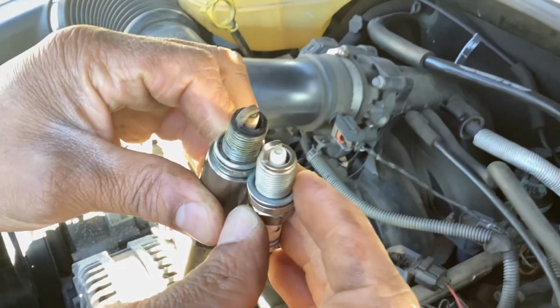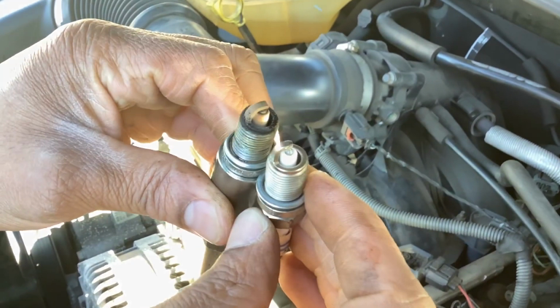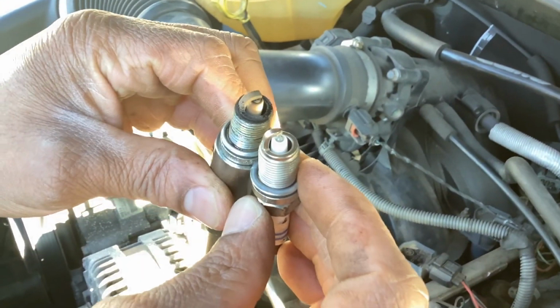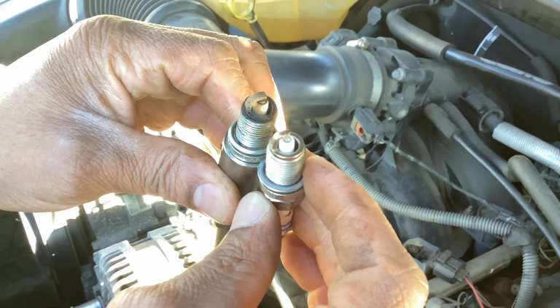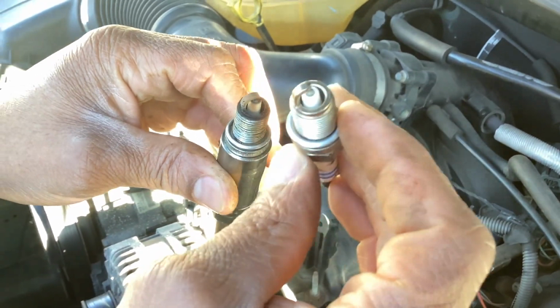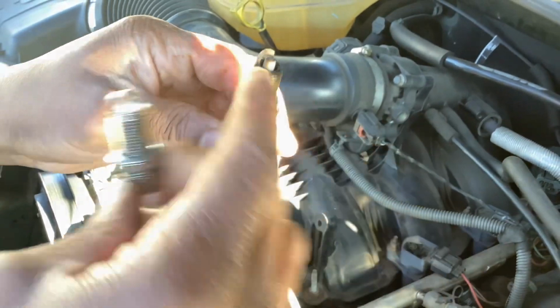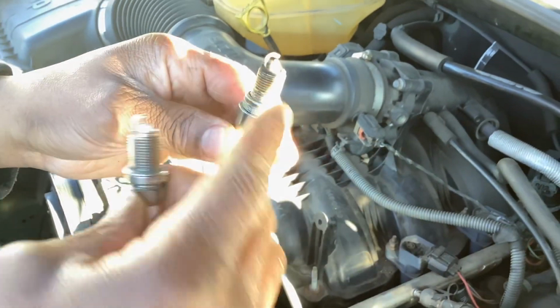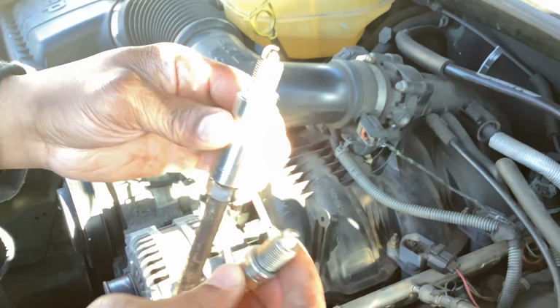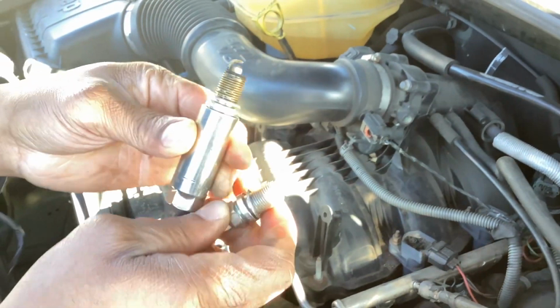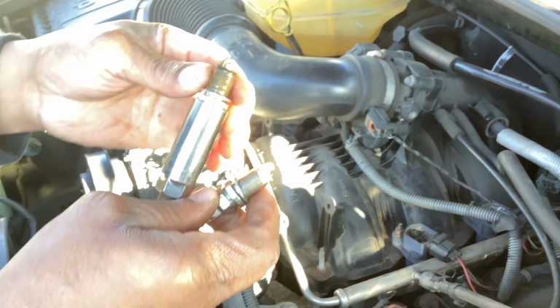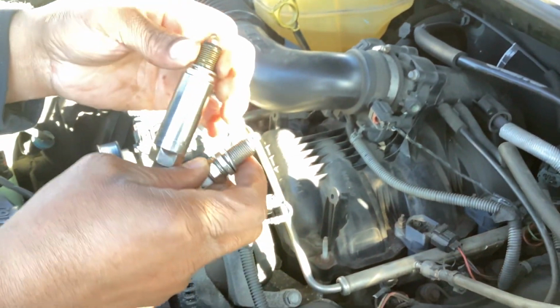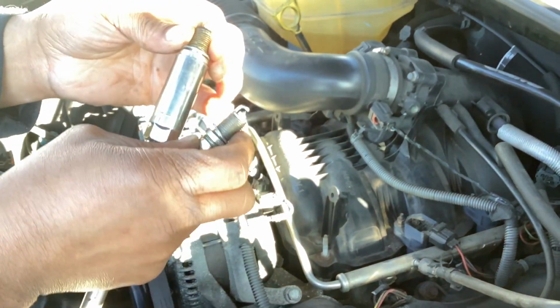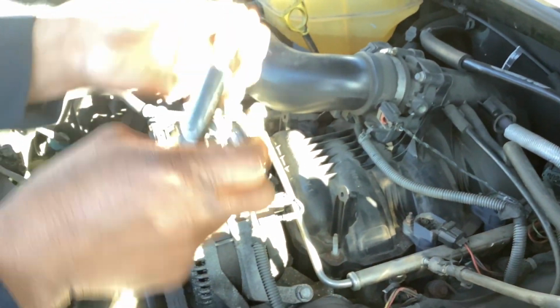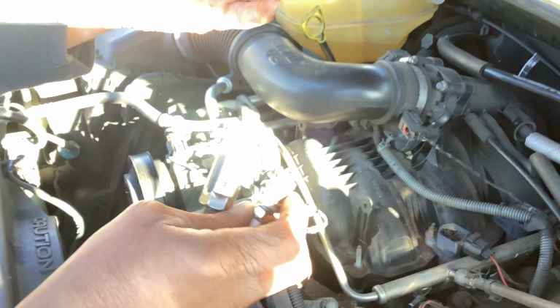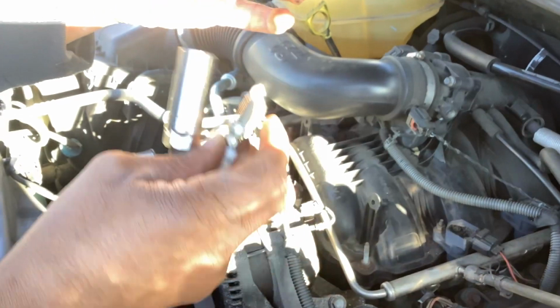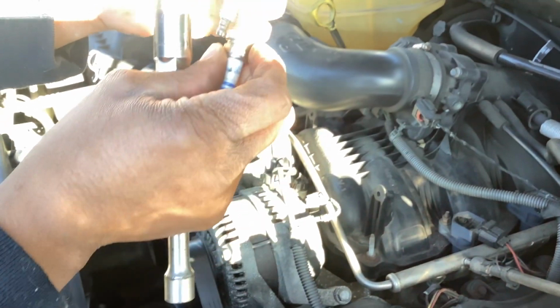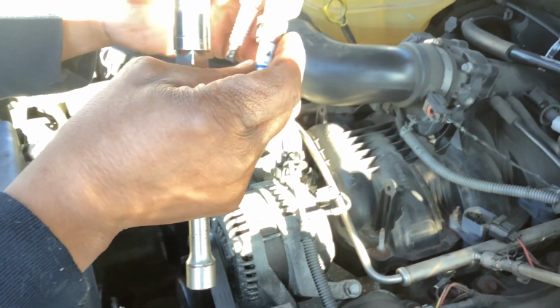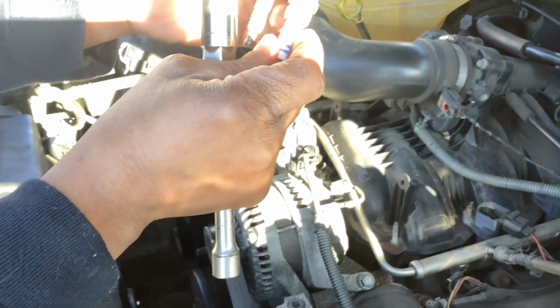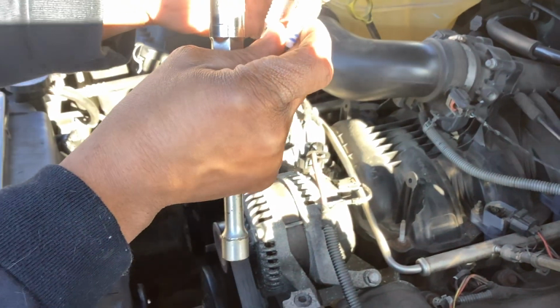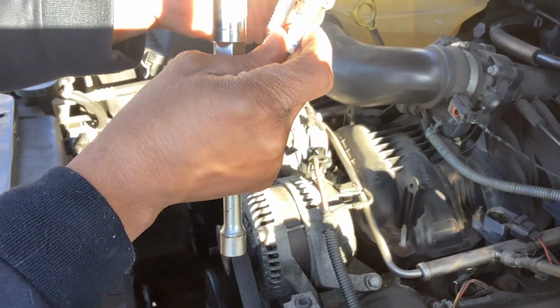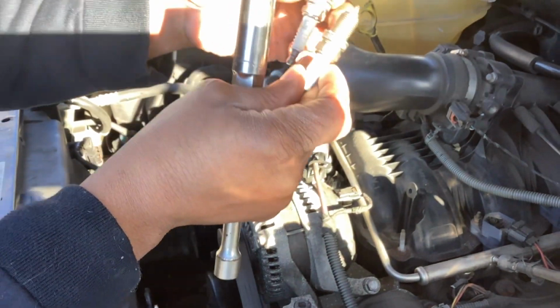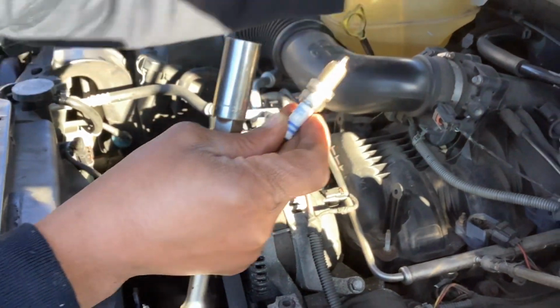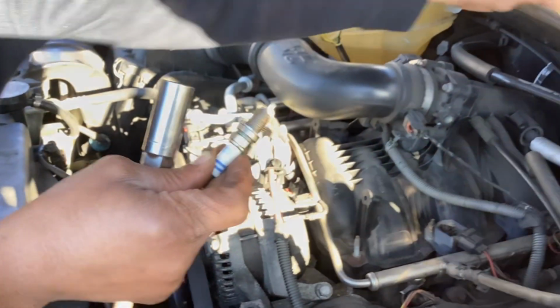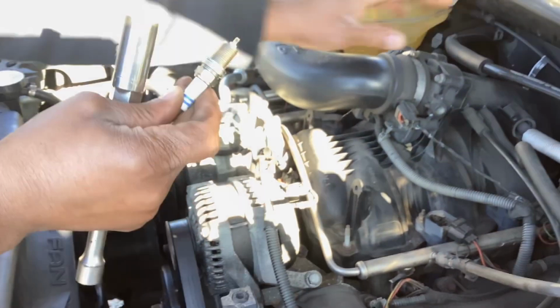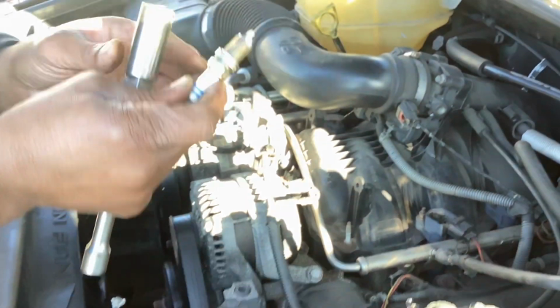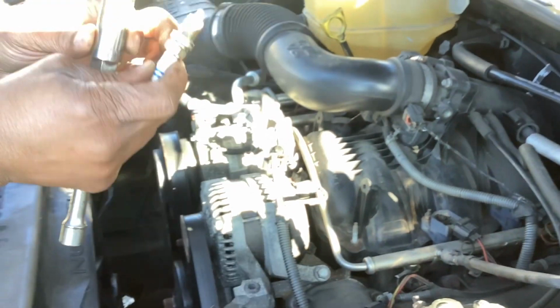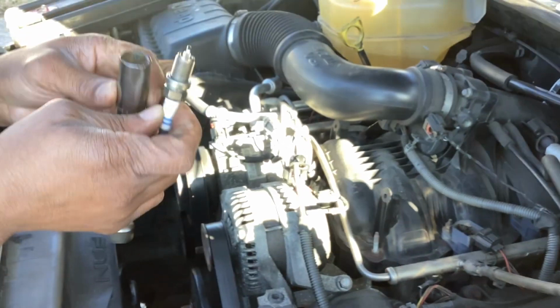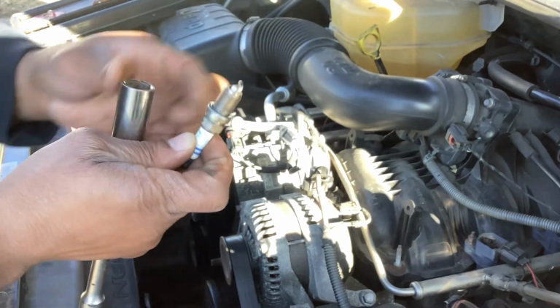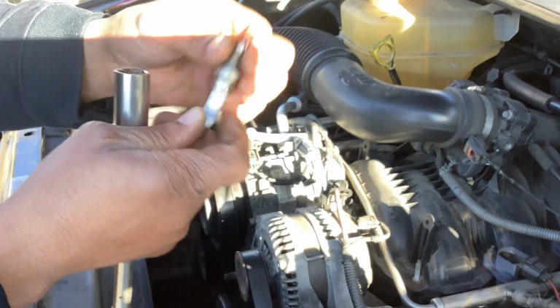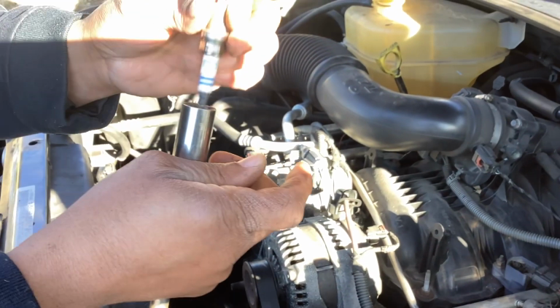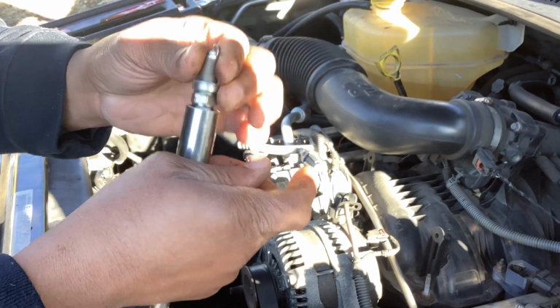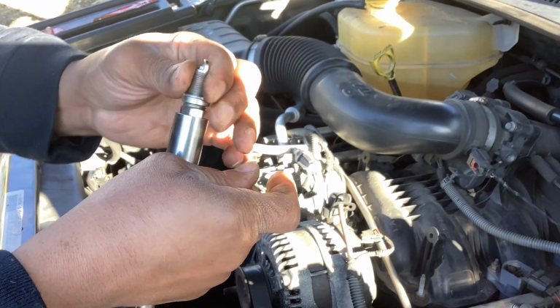This is a platinum plug, and this one looks platinum but this doesn't. I might have bought some knockoffs — somebody probably sold me some knockoffs. Ready? Drop this one right down in there.